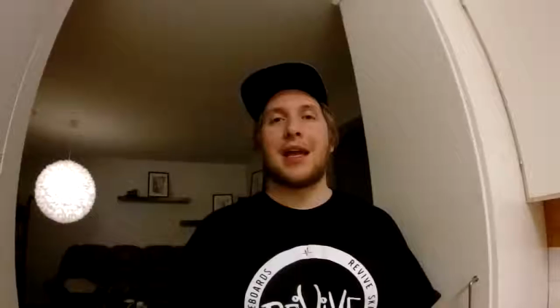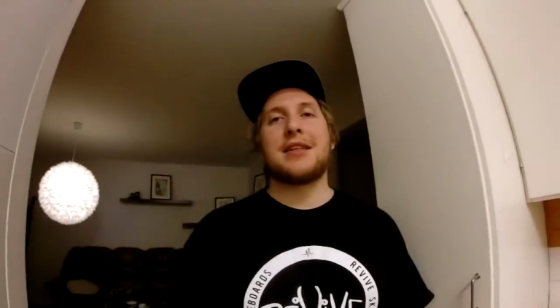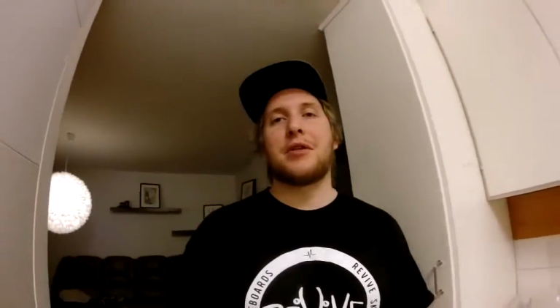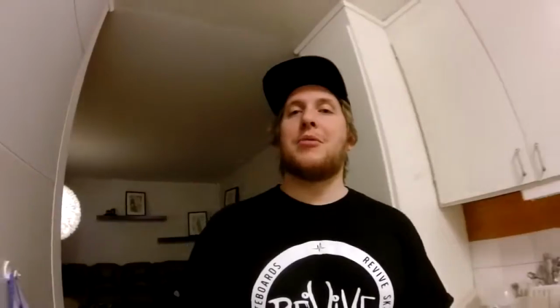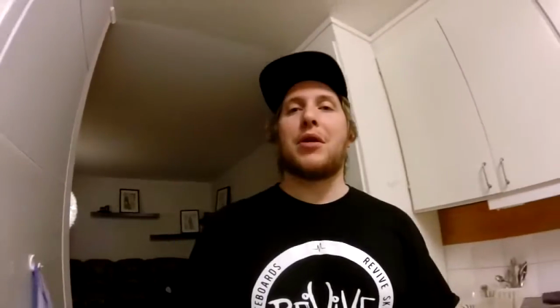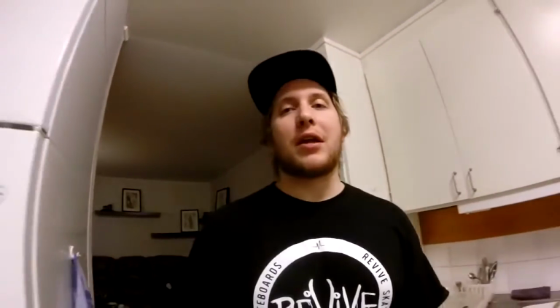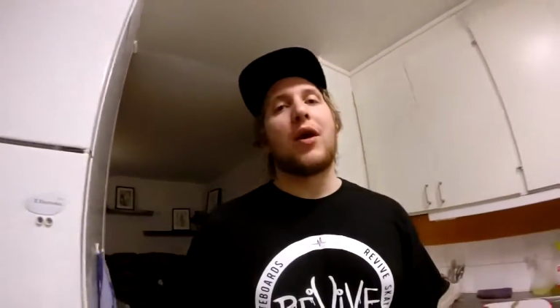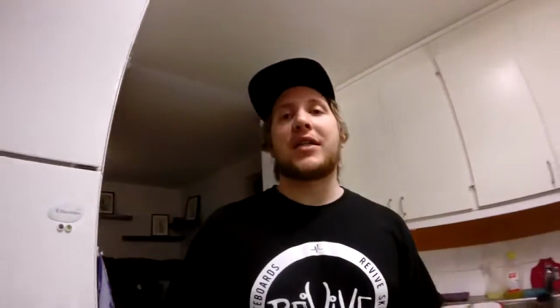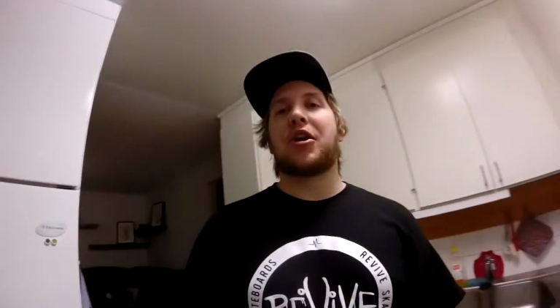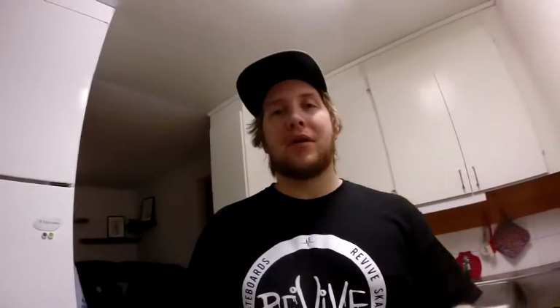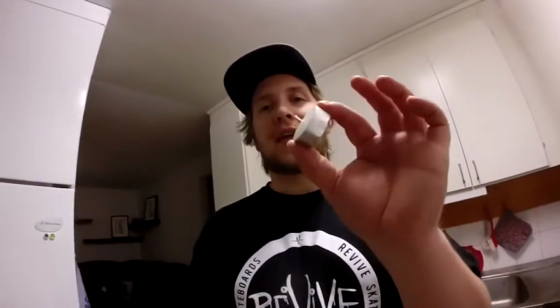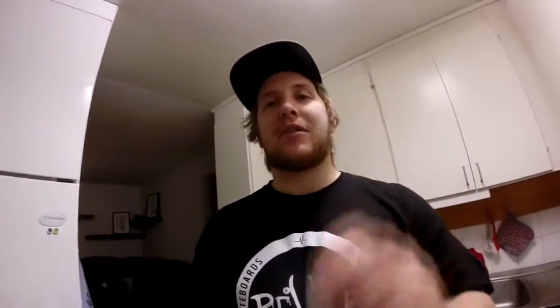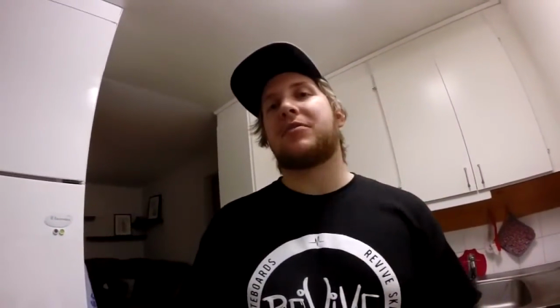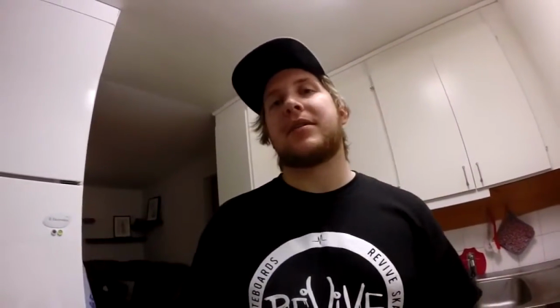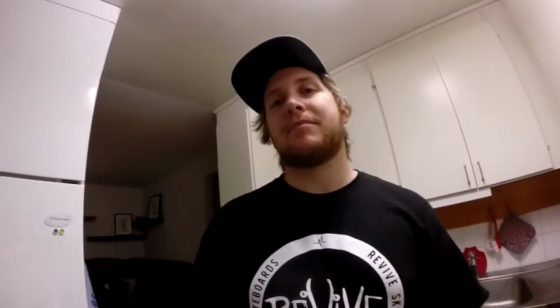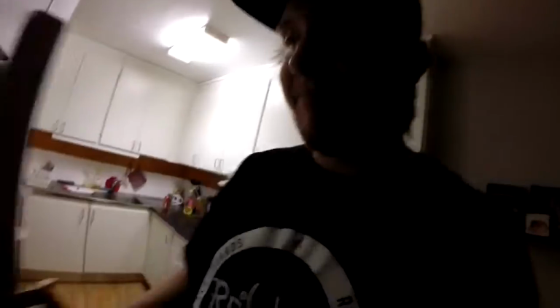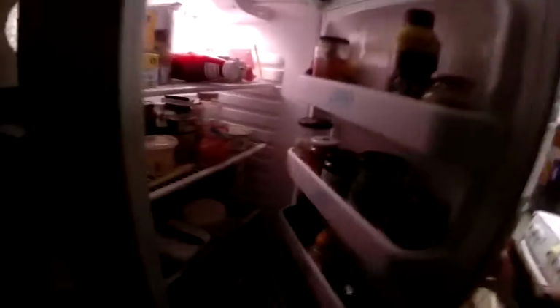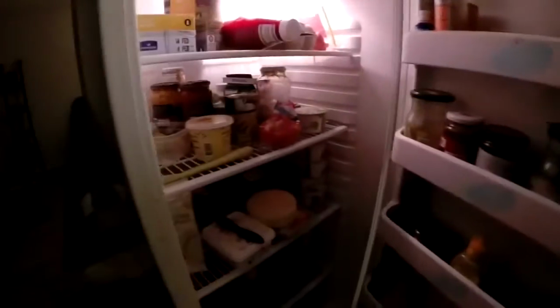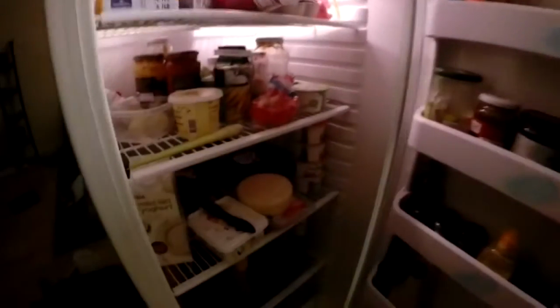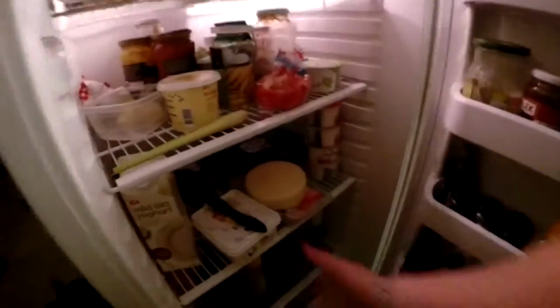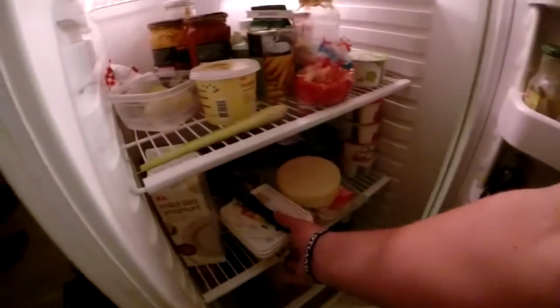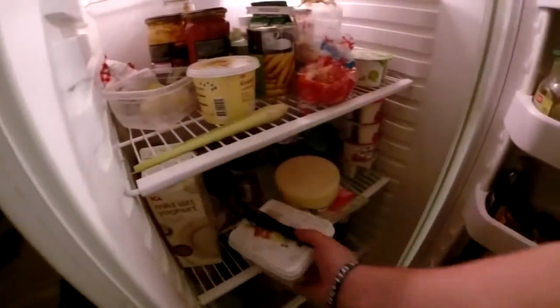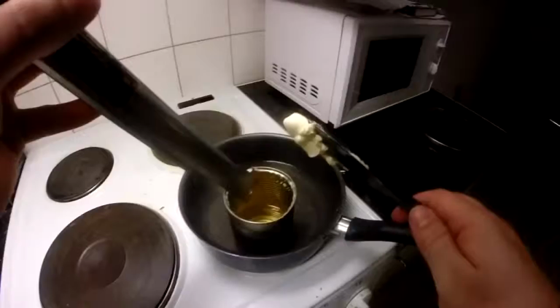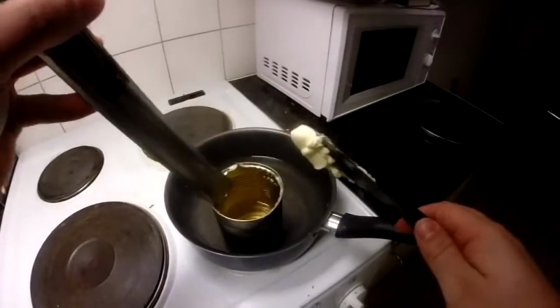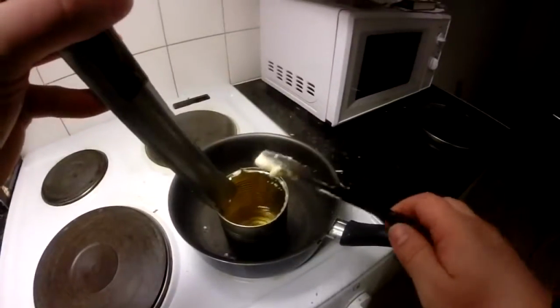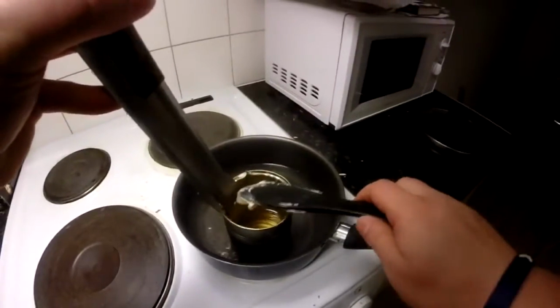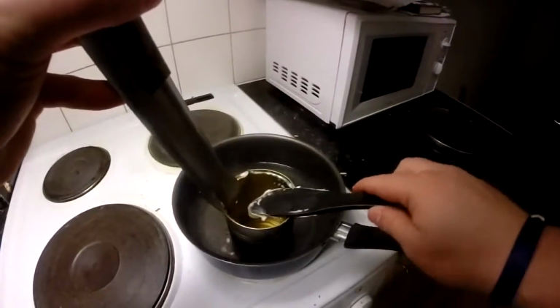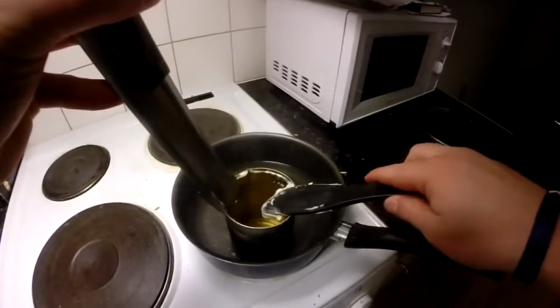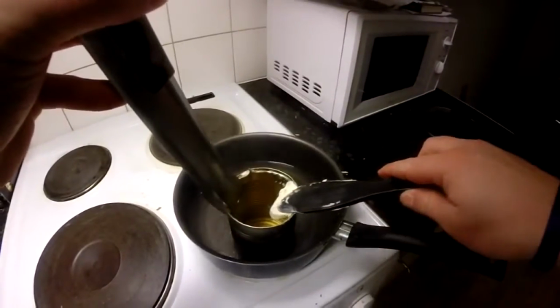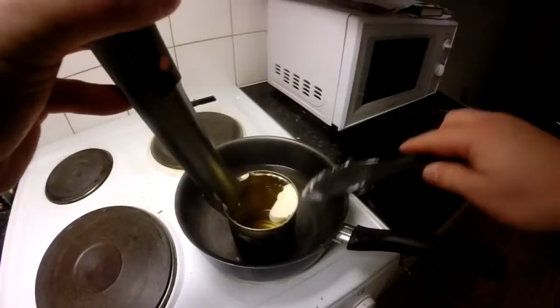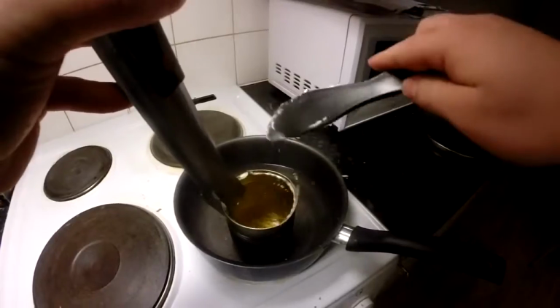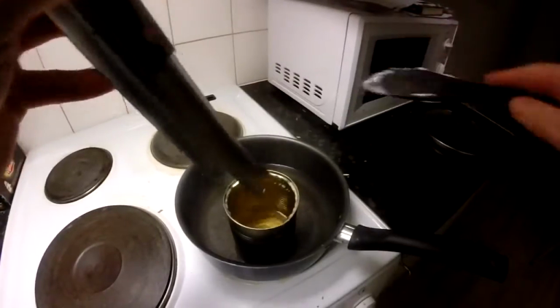At this point you may be wondering why not just wax the curb with the candle in the first place. We will be adding some butter into the mix — it's gonna make the wax even more slippery than a regular candle.